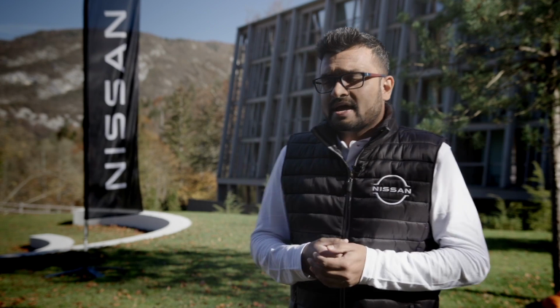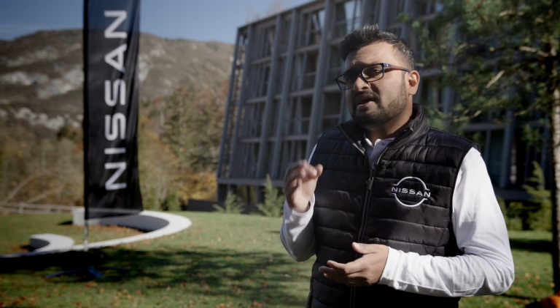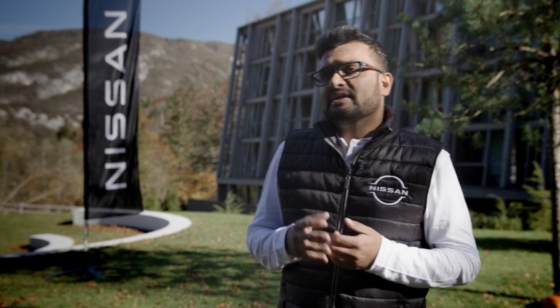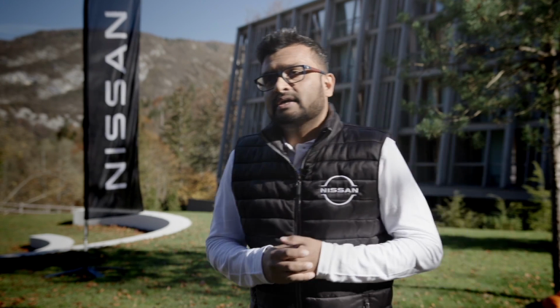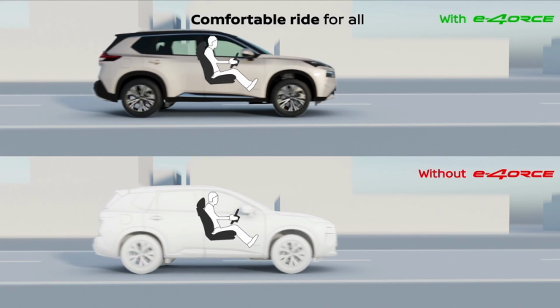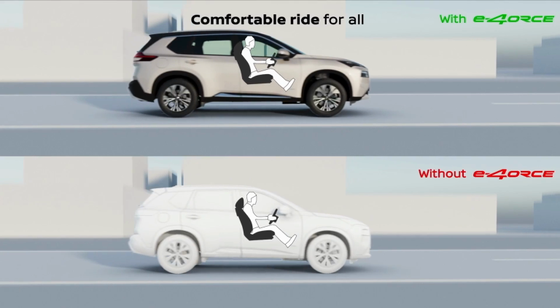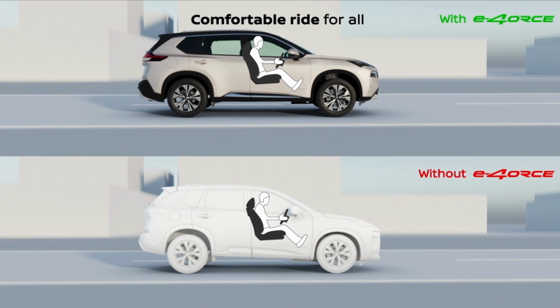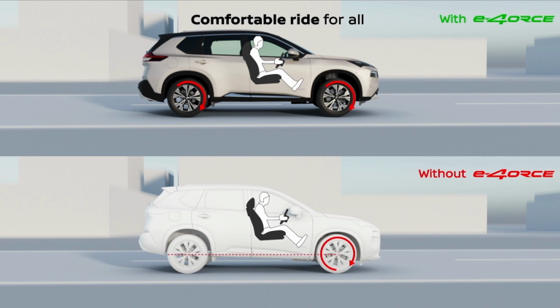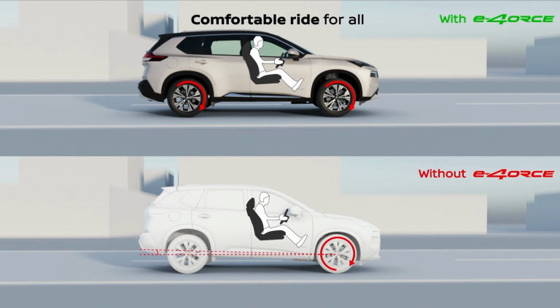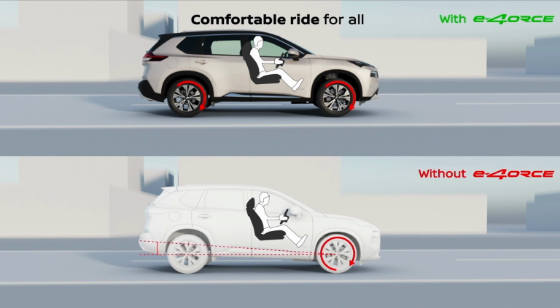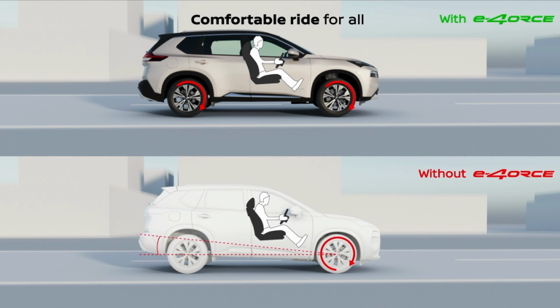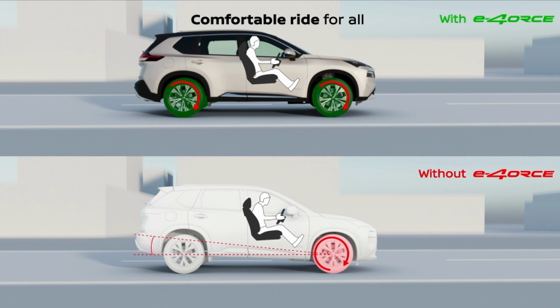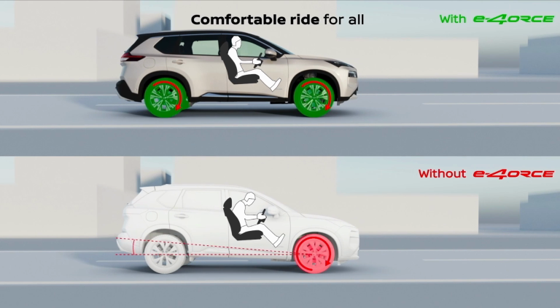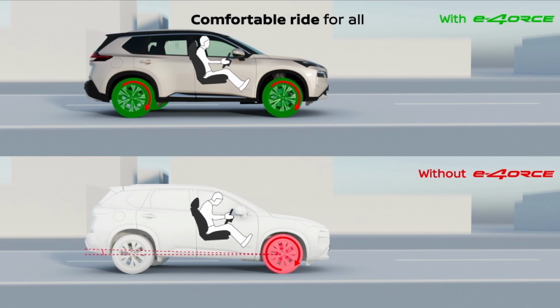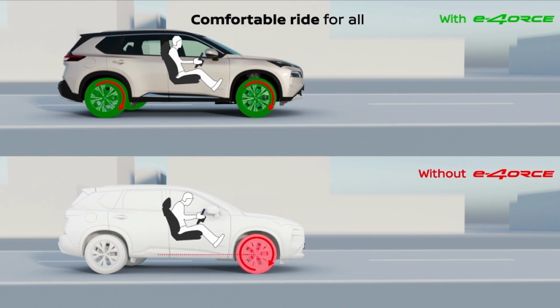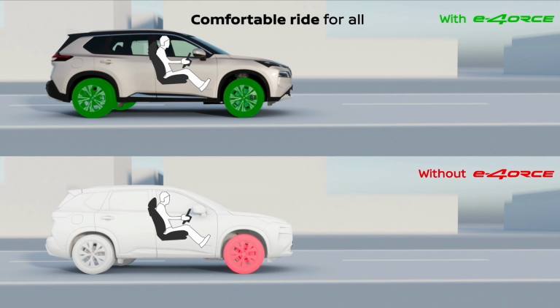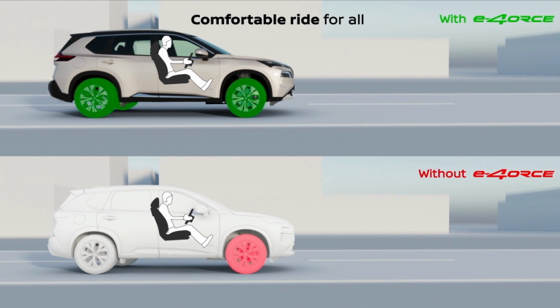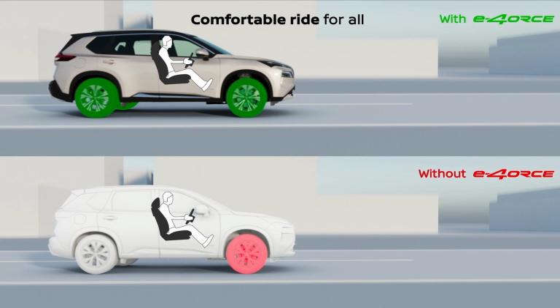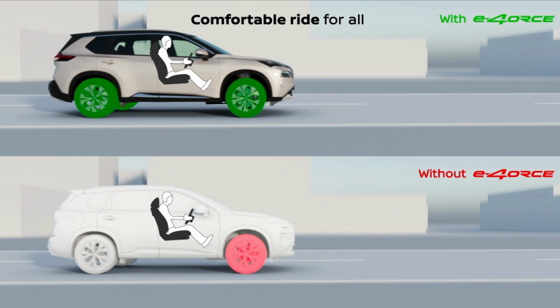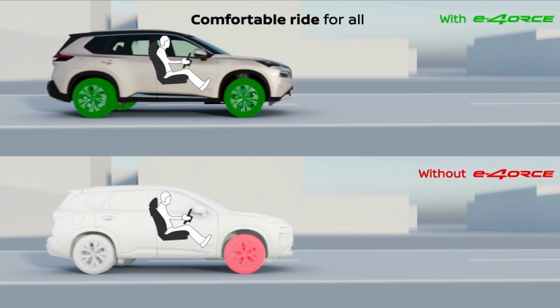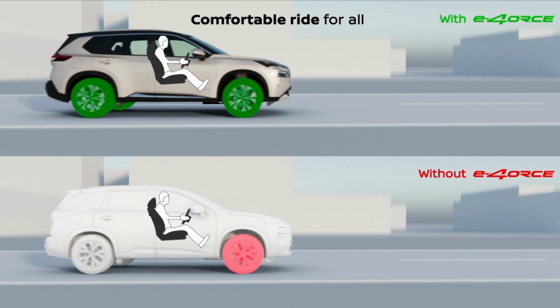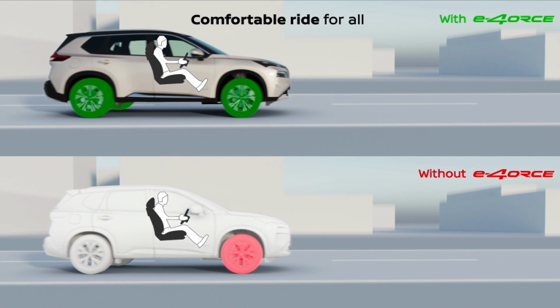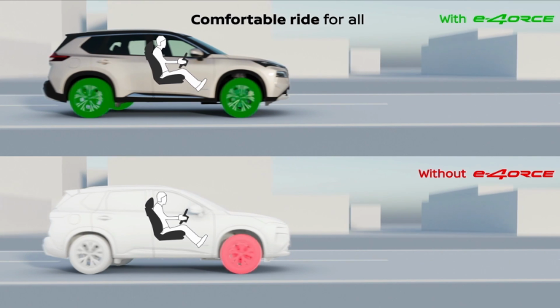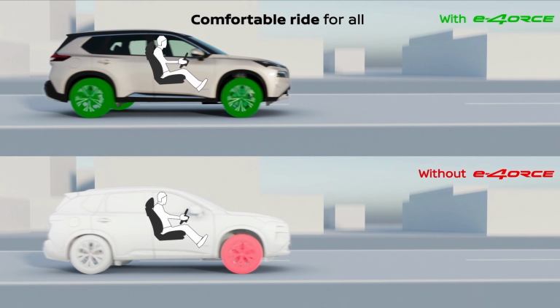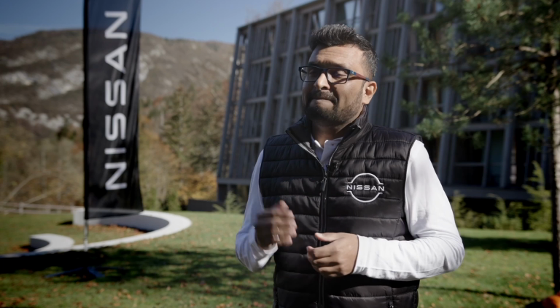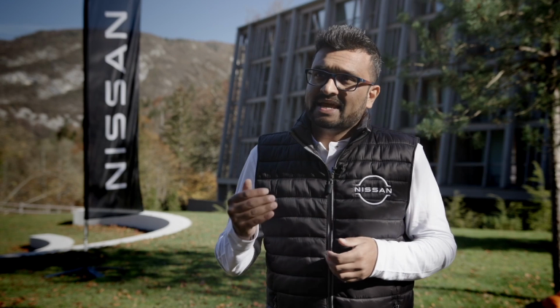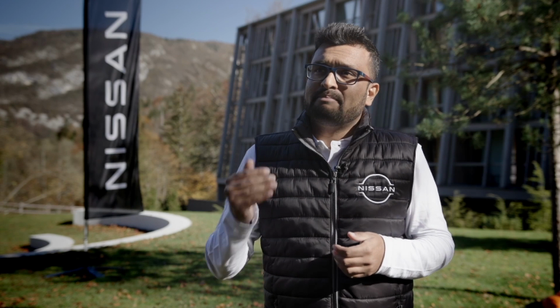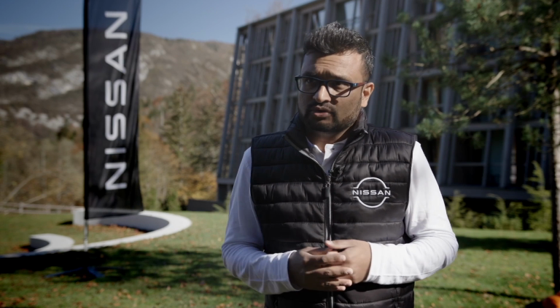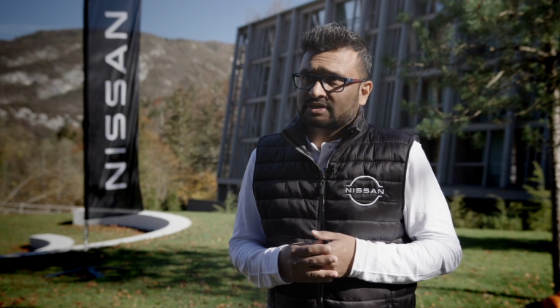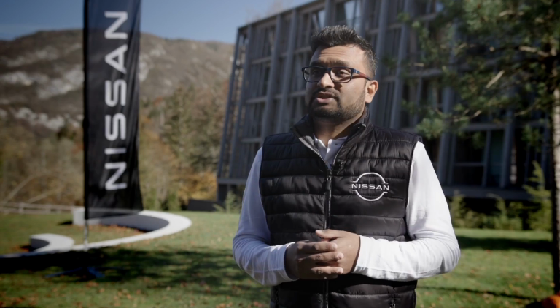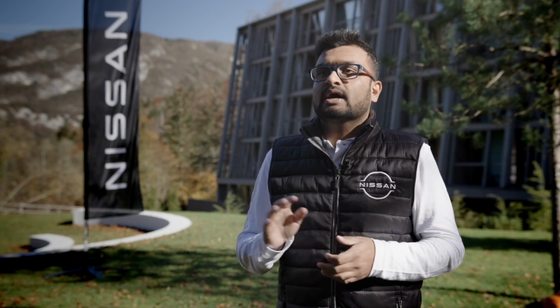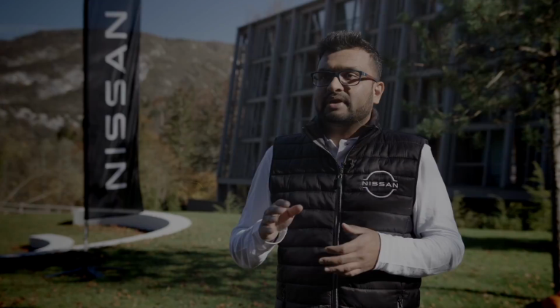And finally, E-Force provides a very comfortable ride for all passengers. This is because of the near-perfect weight distribution that ensures a mitigated pitching motion, especially under braking.